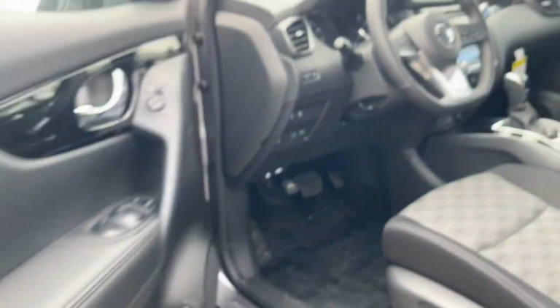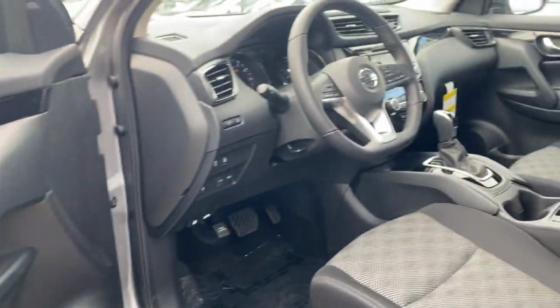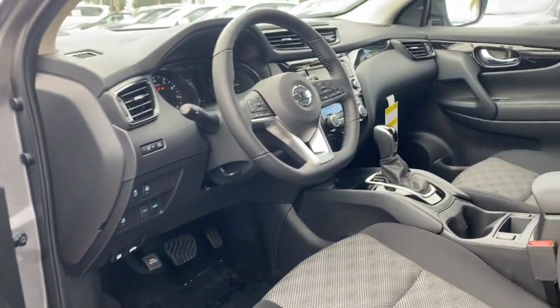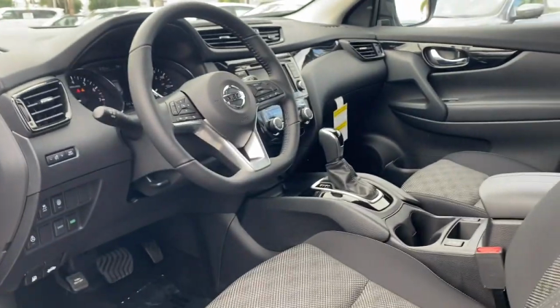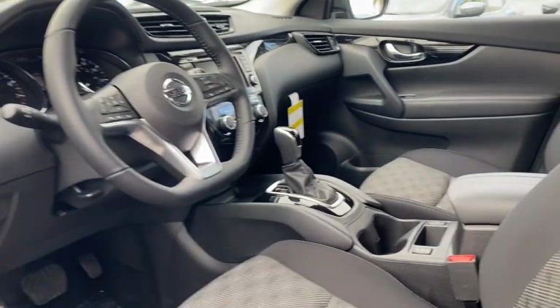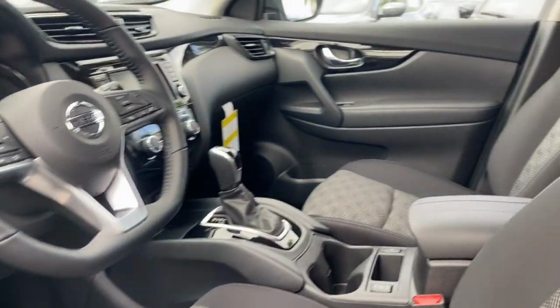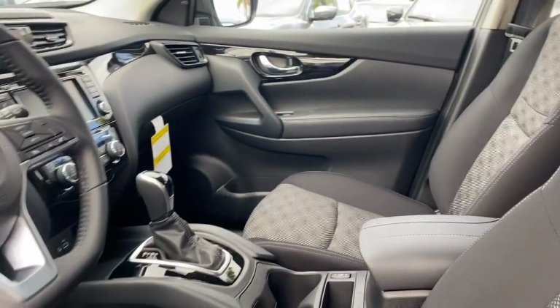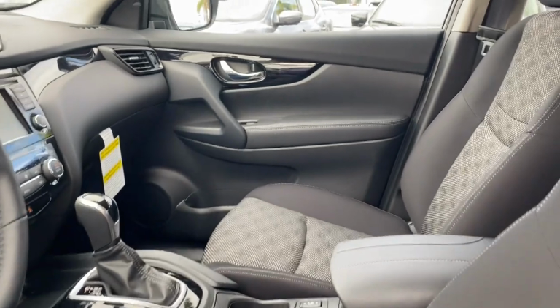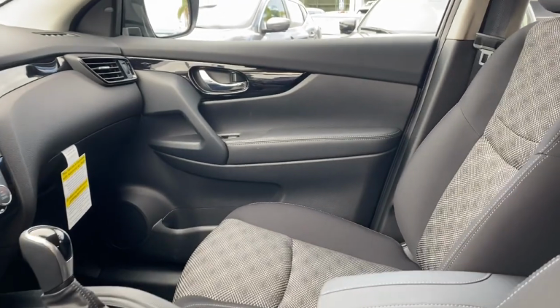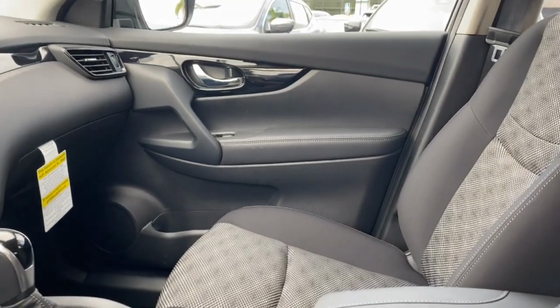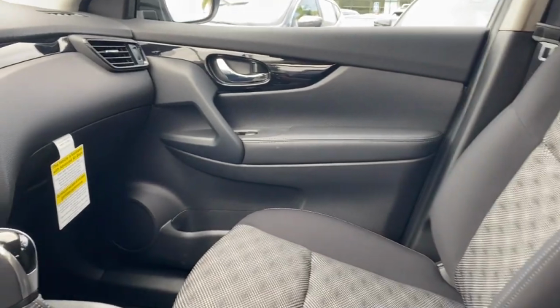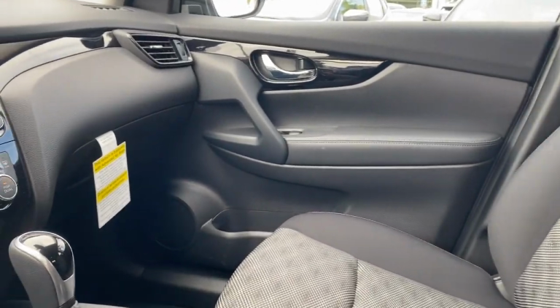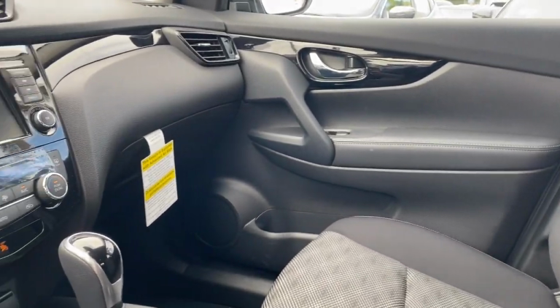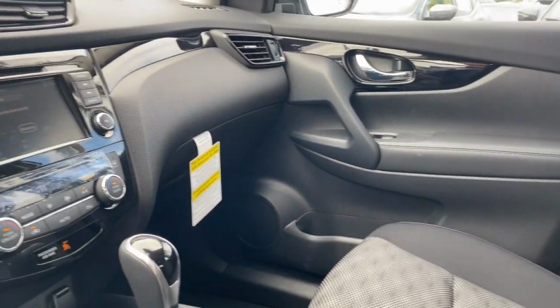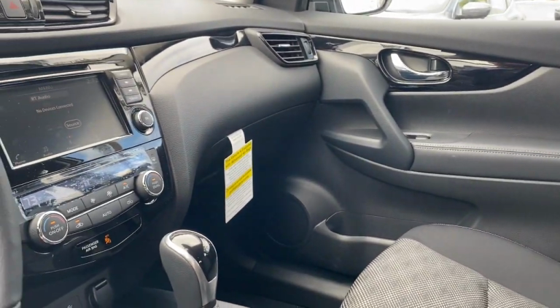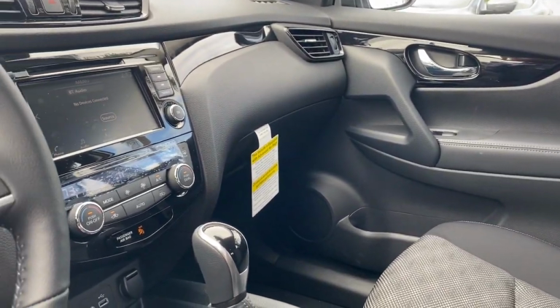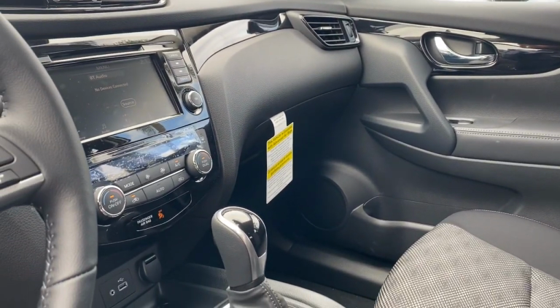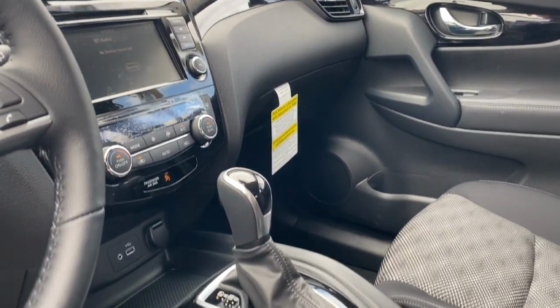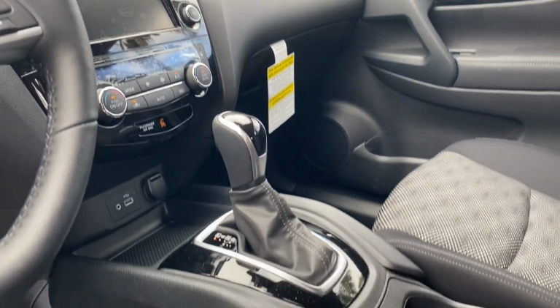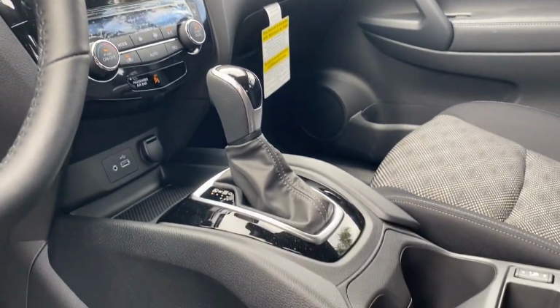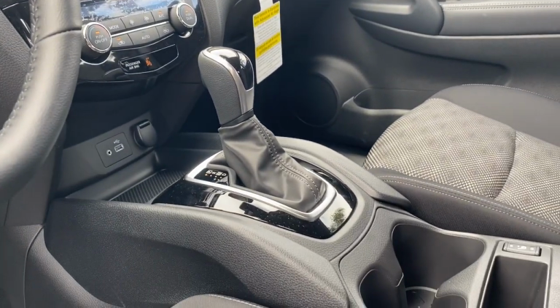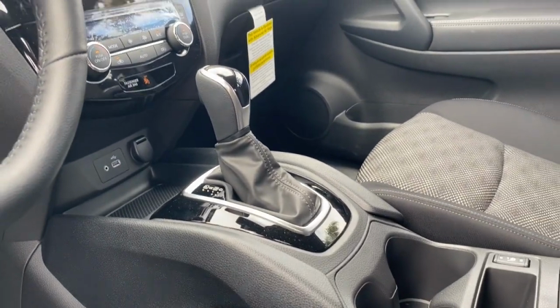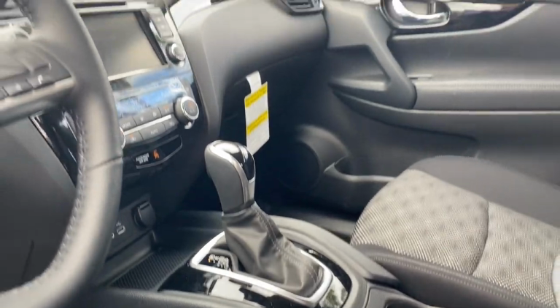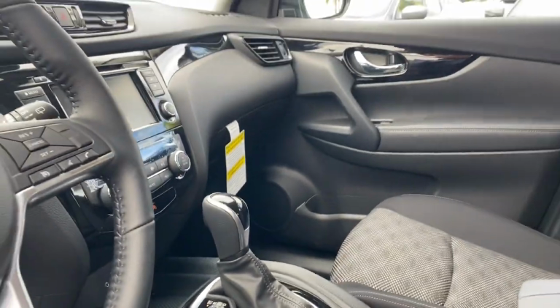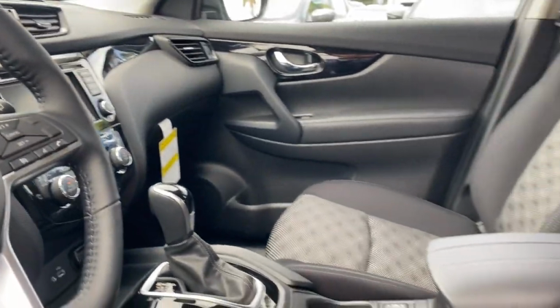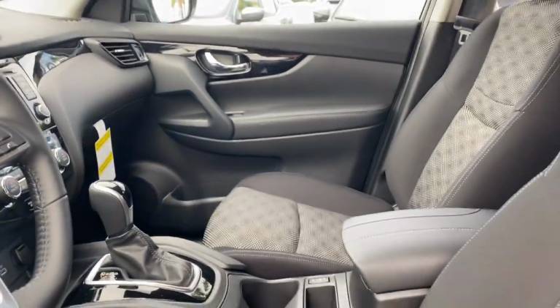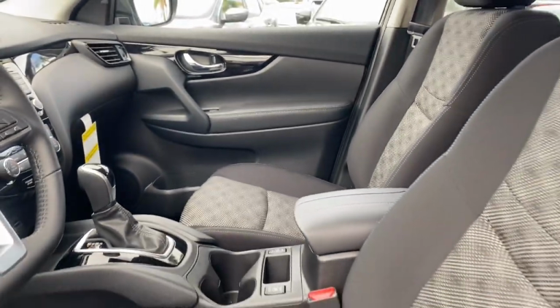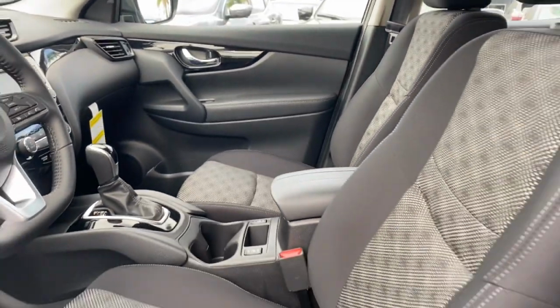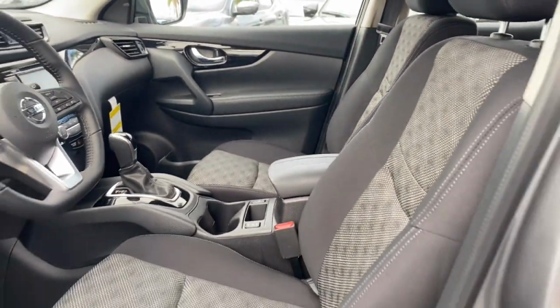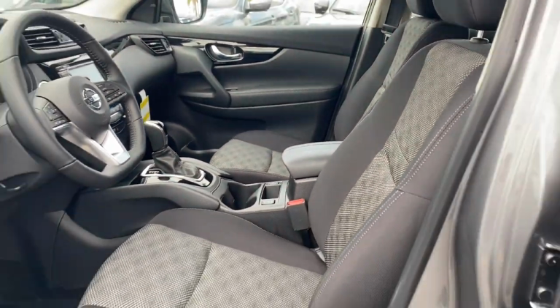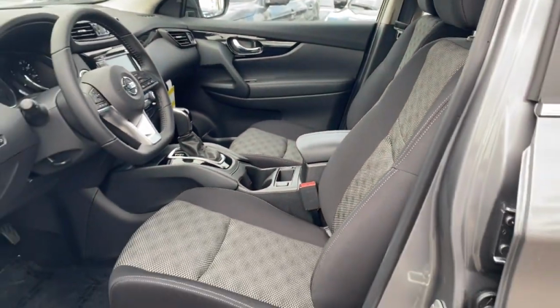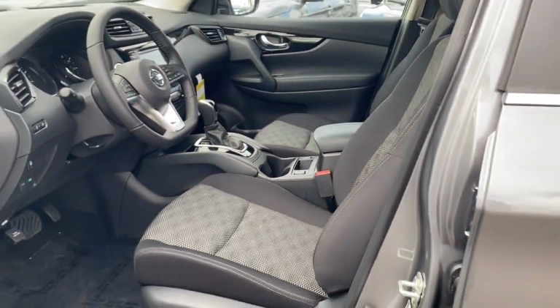Multi-zone AC. Feel energized in this sporty Rogue — treat yourself to a test drive today. Our staff will toss you the keys and give you an outstanding customer experience.